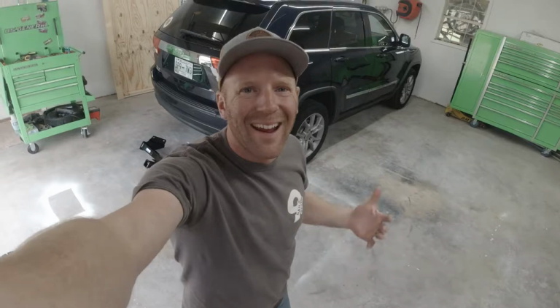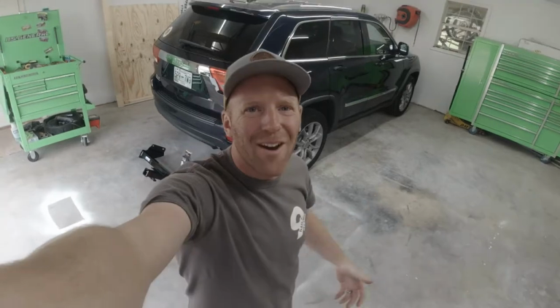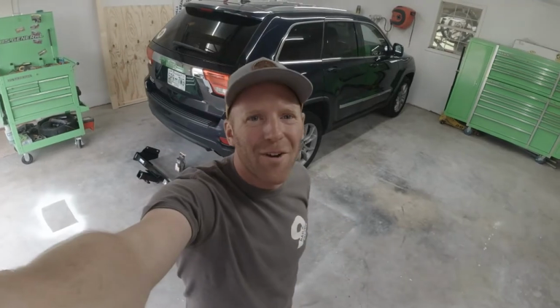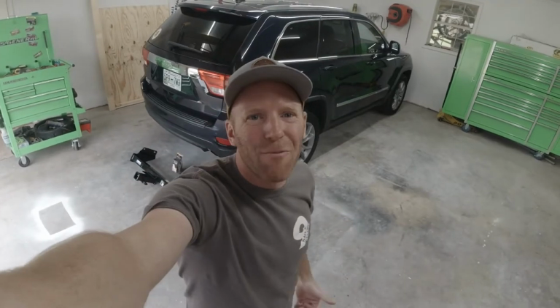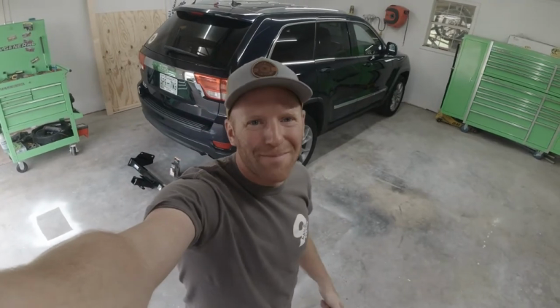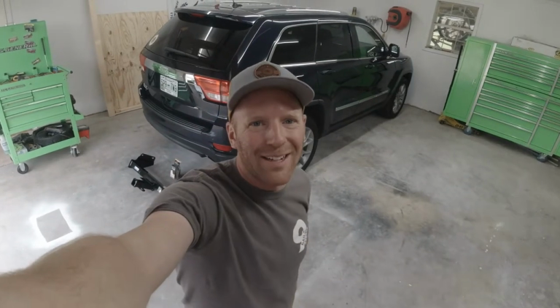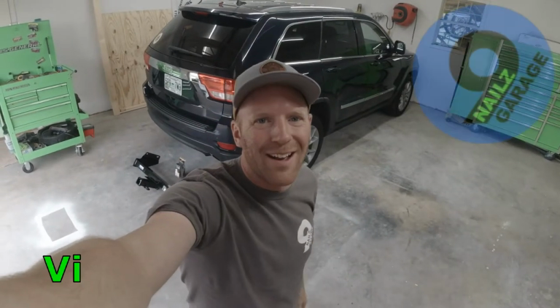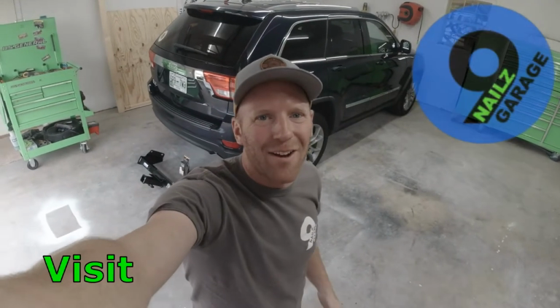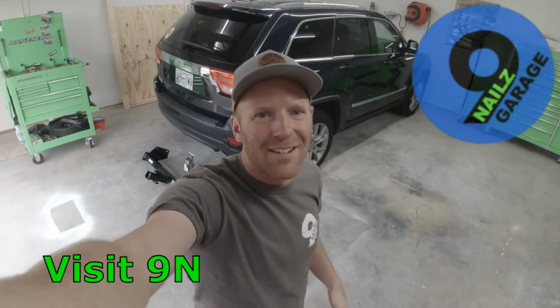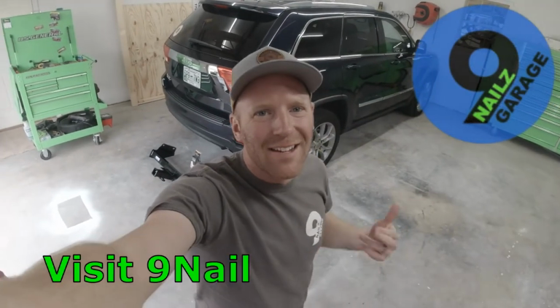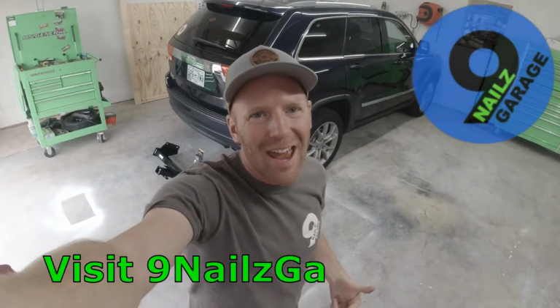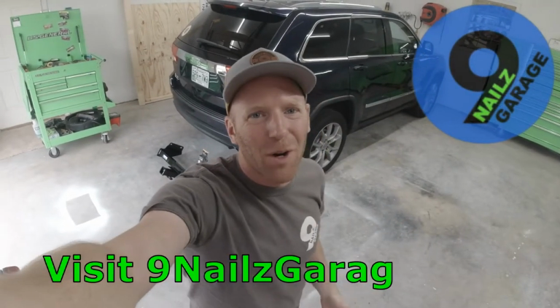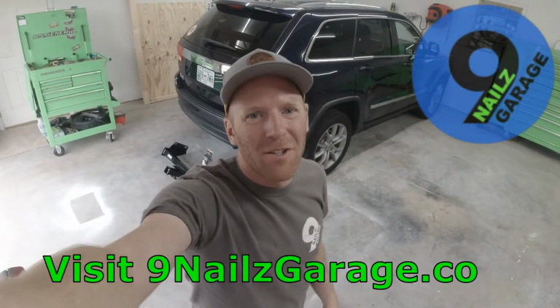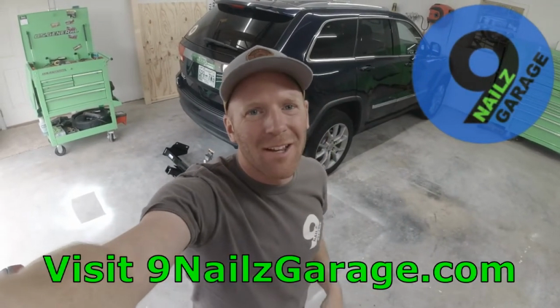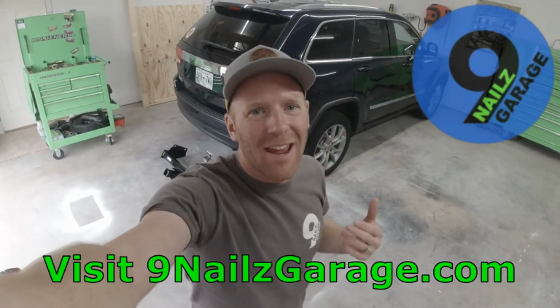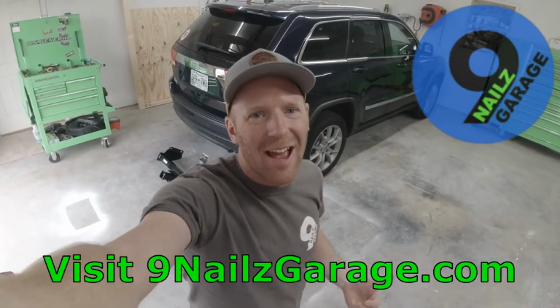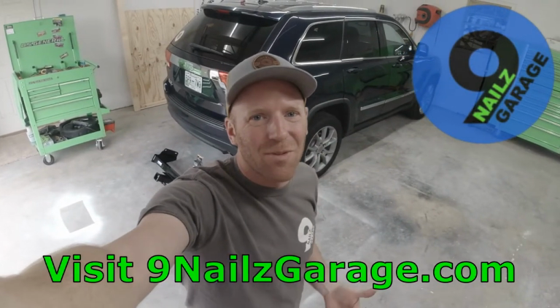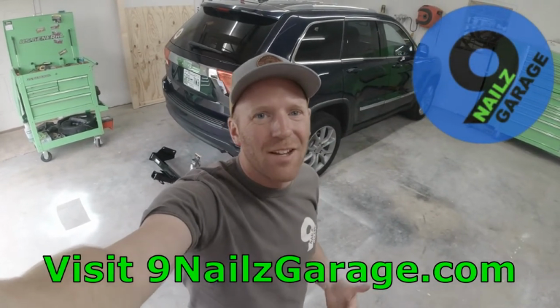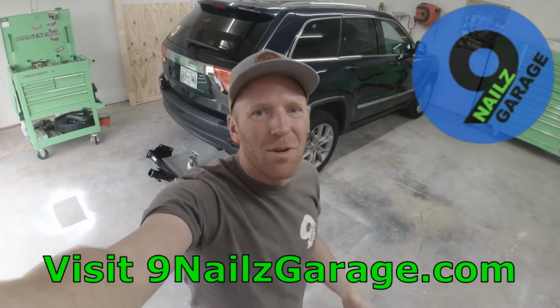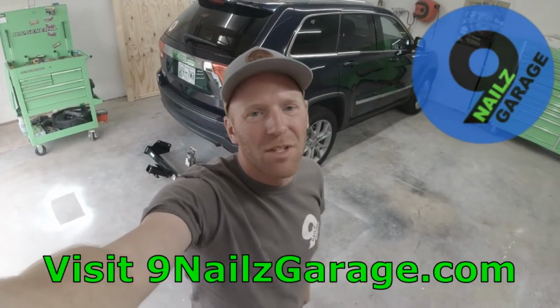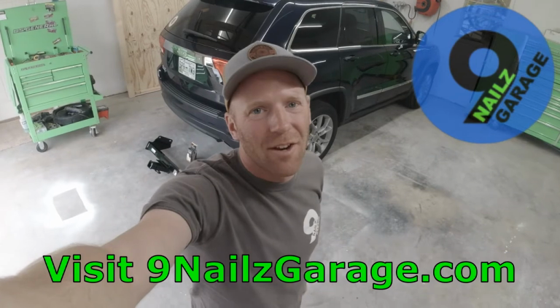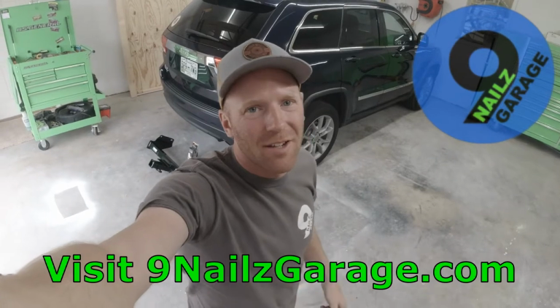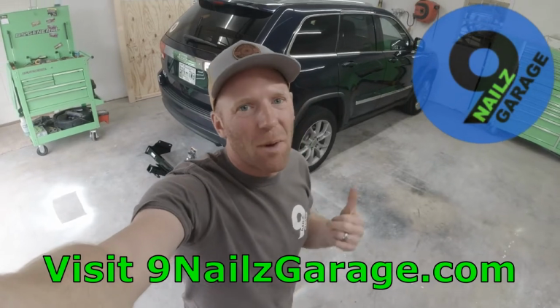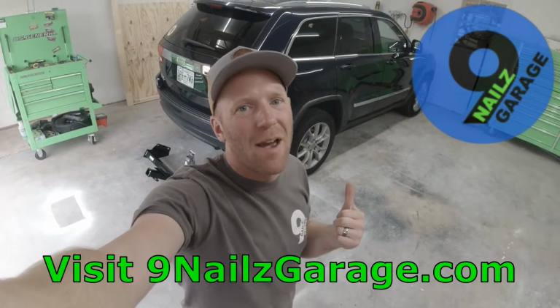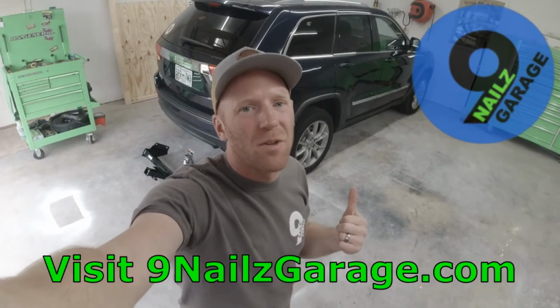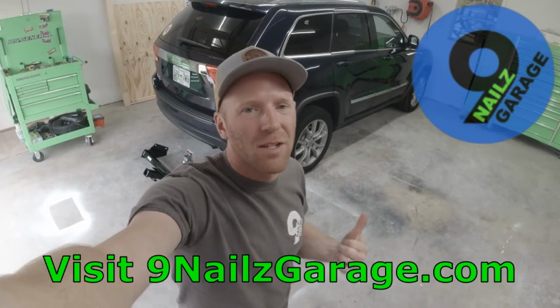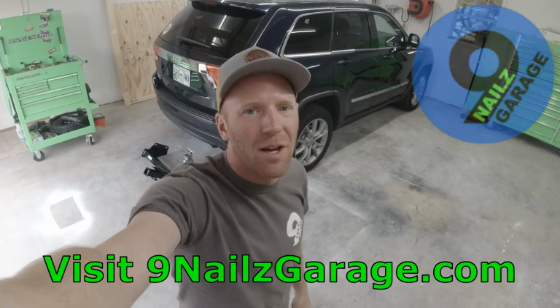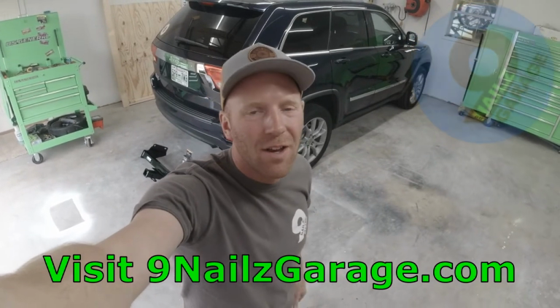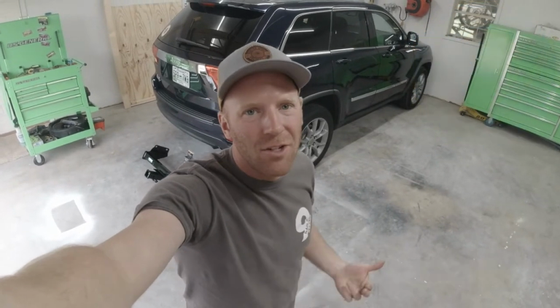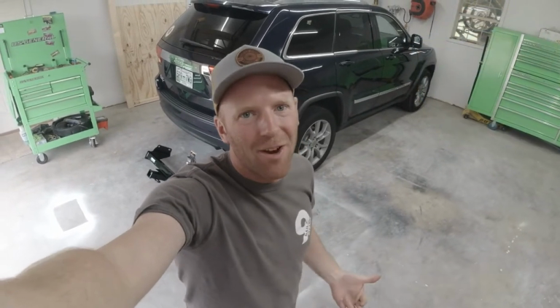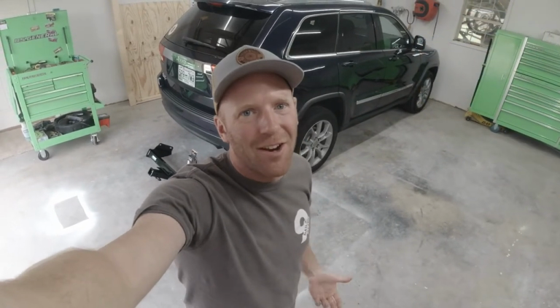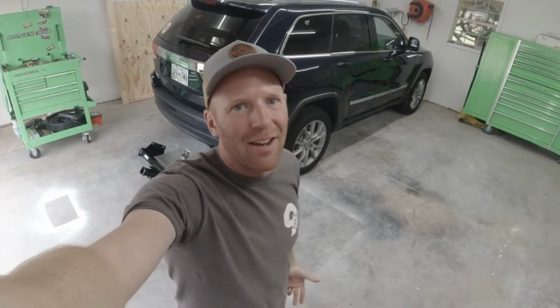Hello everyone and welcome back to Nine Nails Garage. Today we're going to be installing a Class 3 2-inch receiver hitch on my wife's 2012 Jeep Grand Cherokee.